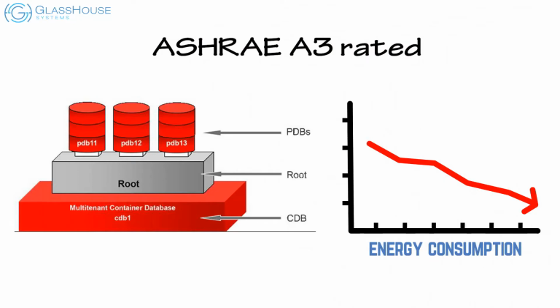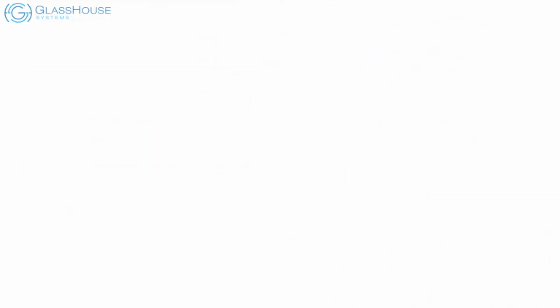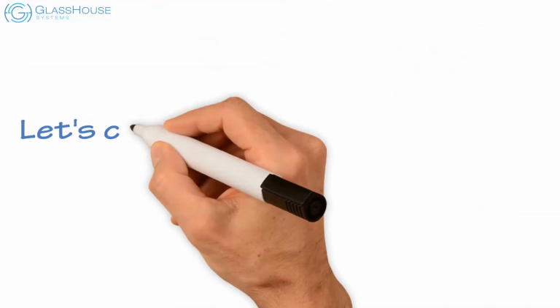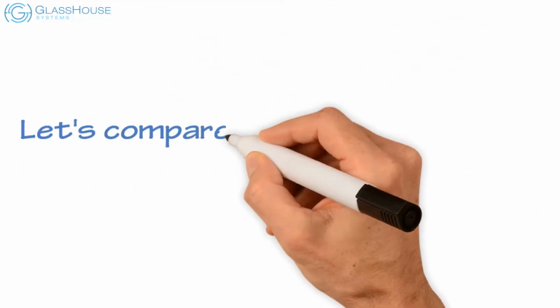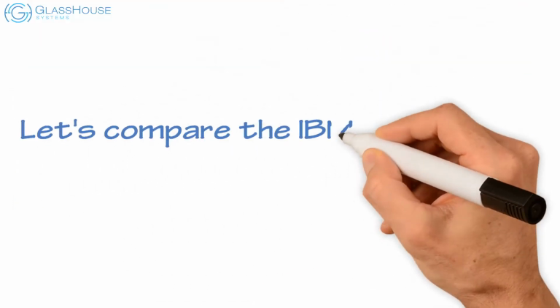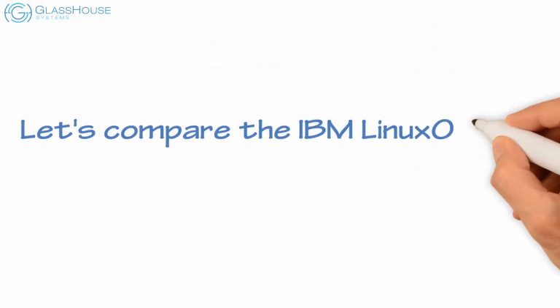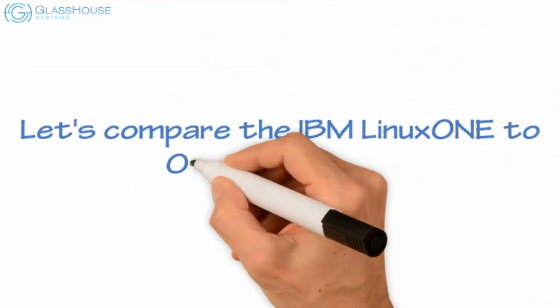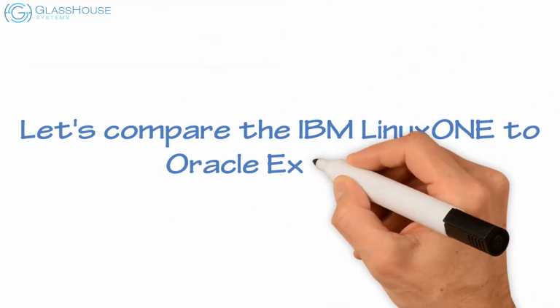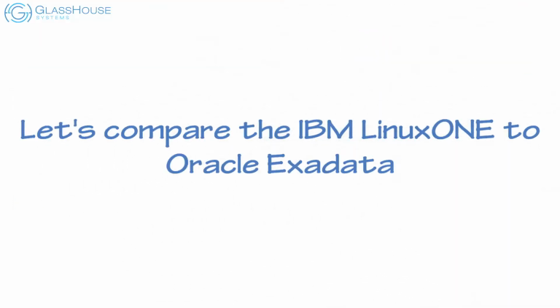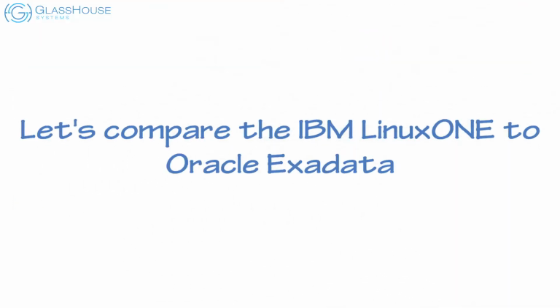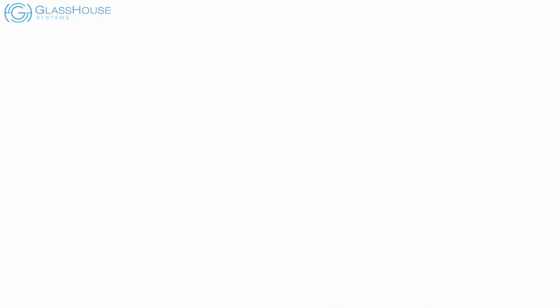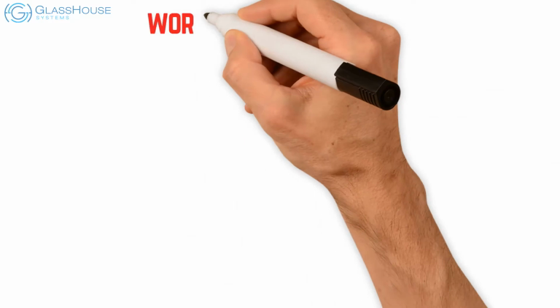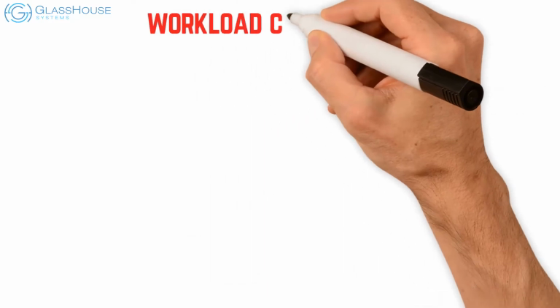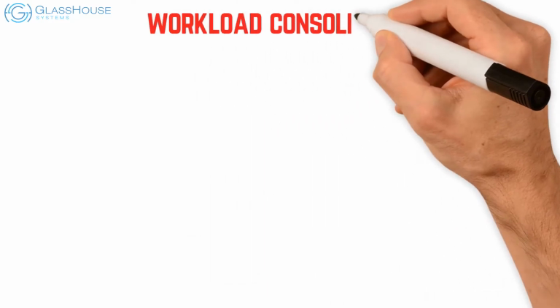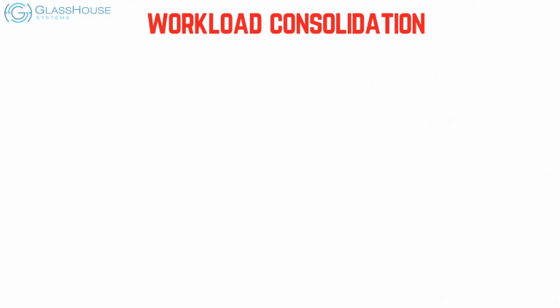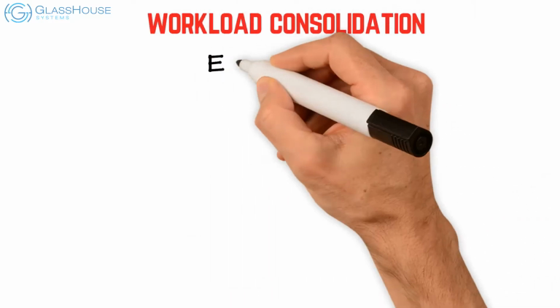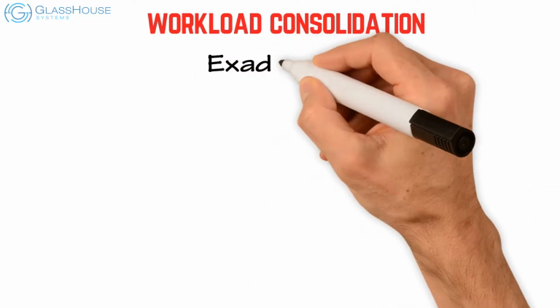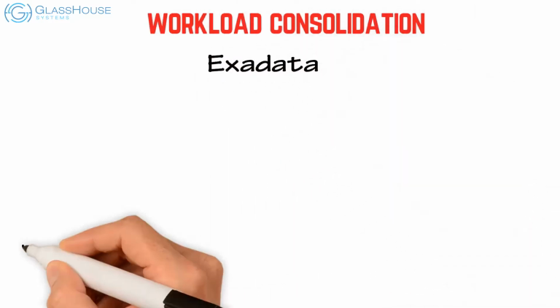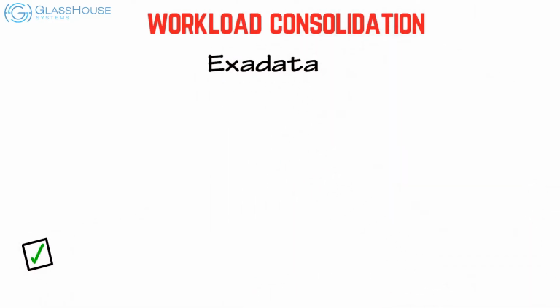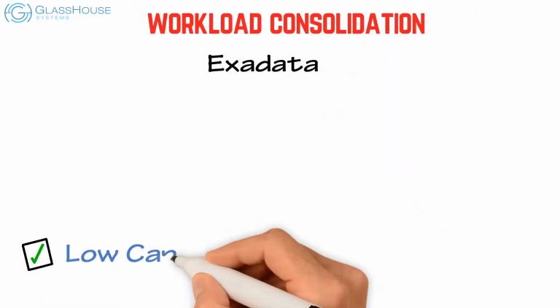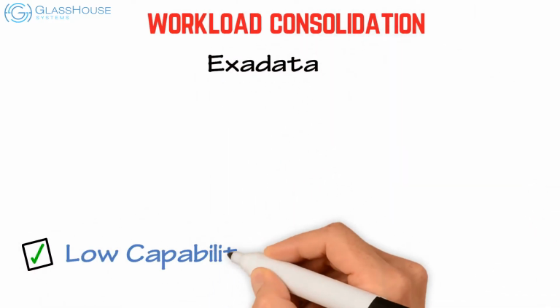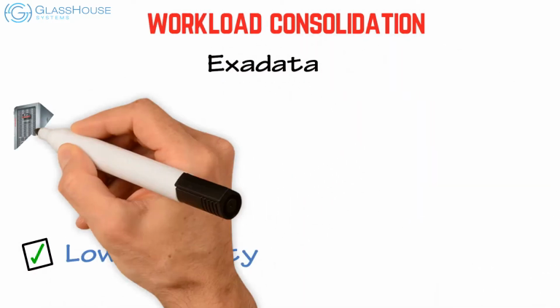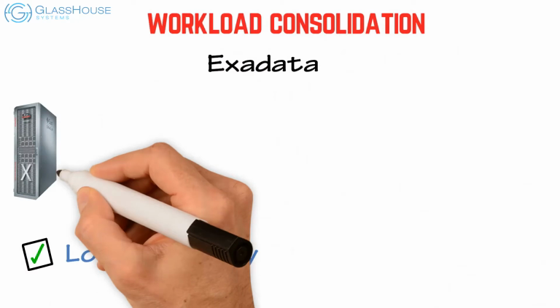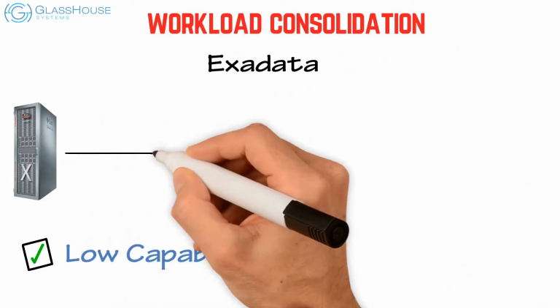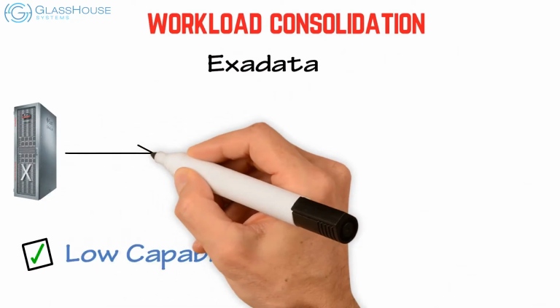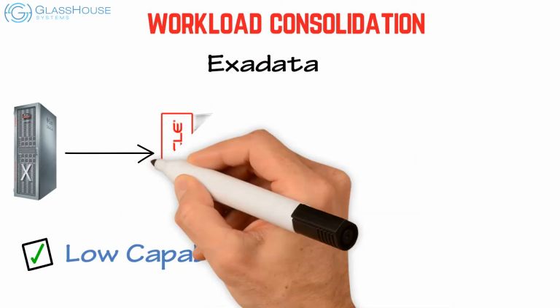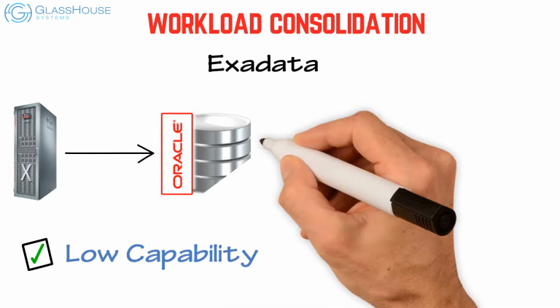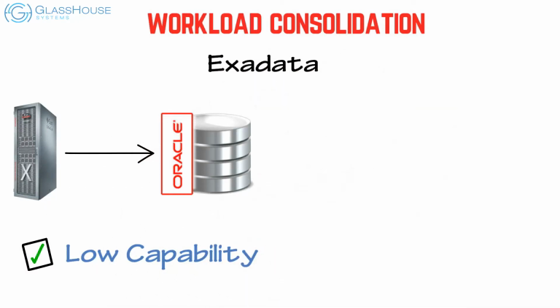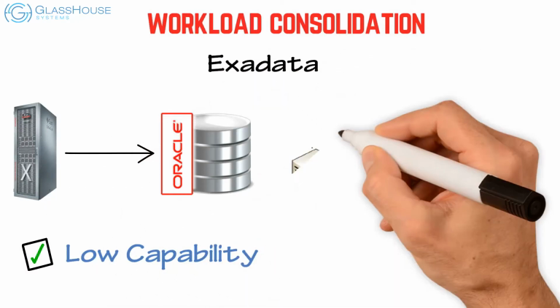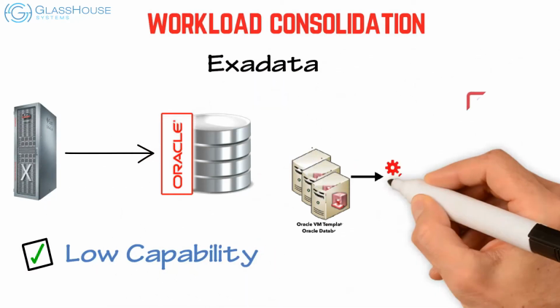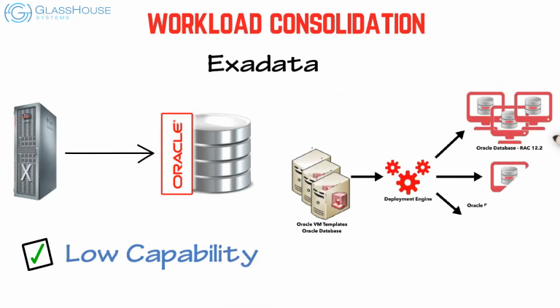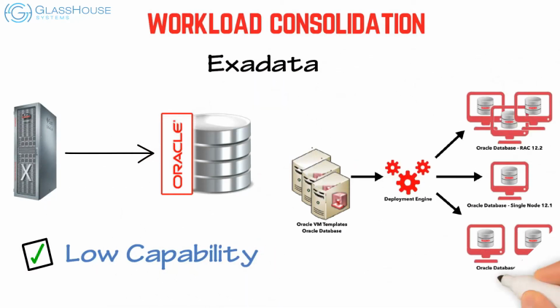Let's compare IBM LinuxONE to Oracle Exadata. For workload consolidation, Exadata has low capability — deploy only one Oracle DB workload, with limited consolidation density using Oracle VM.